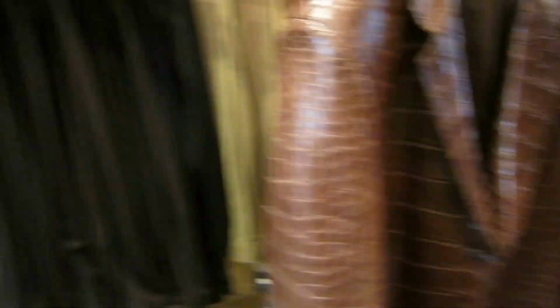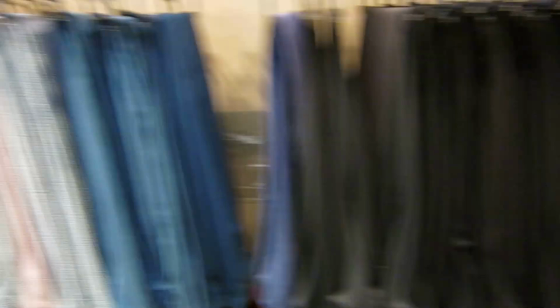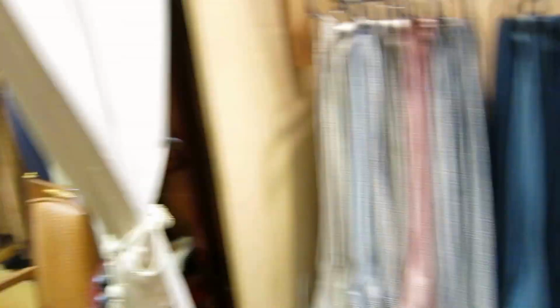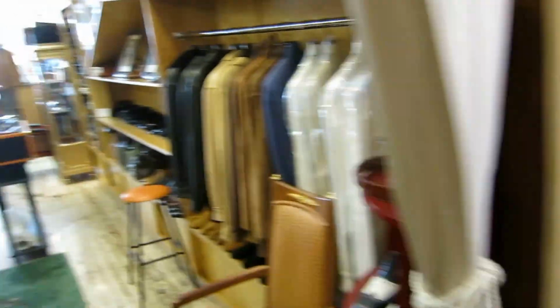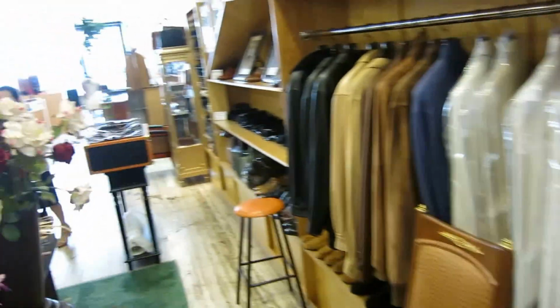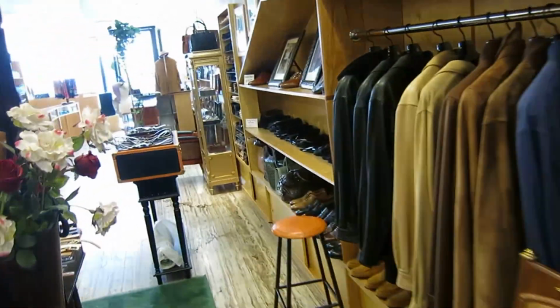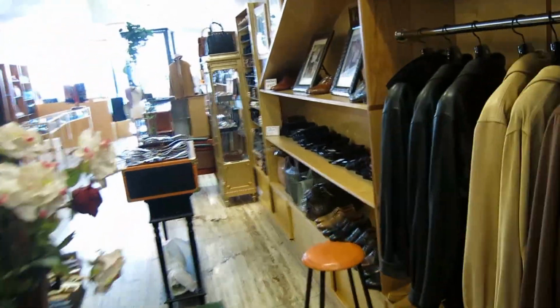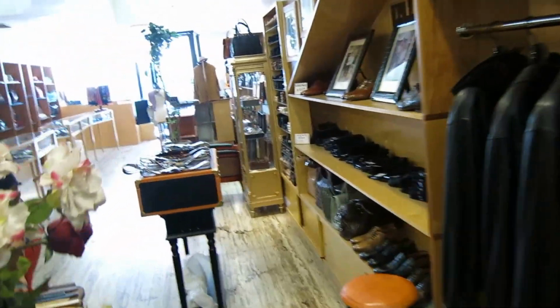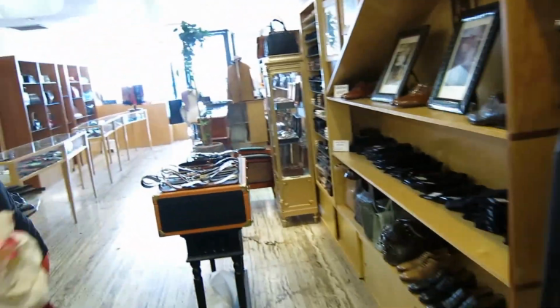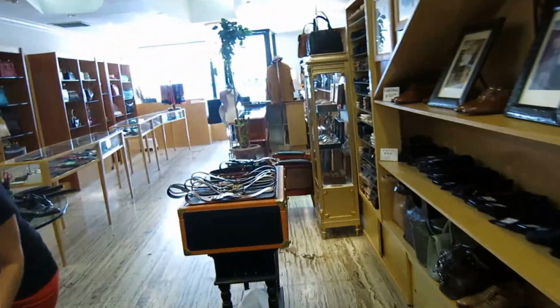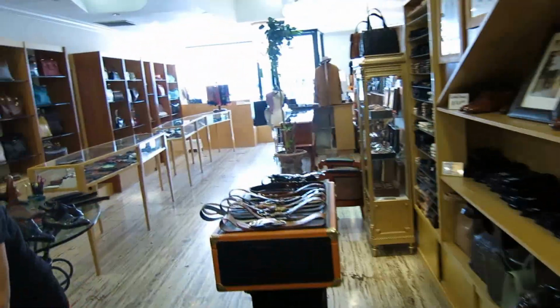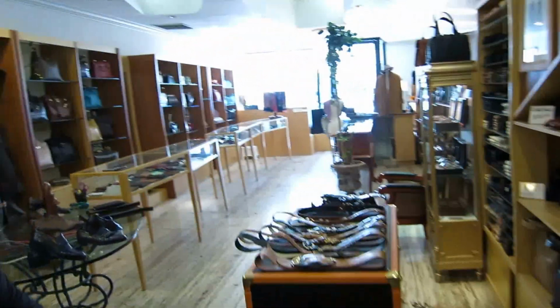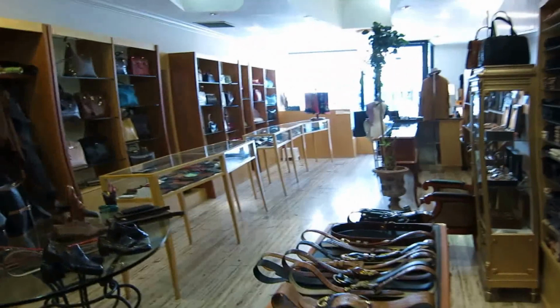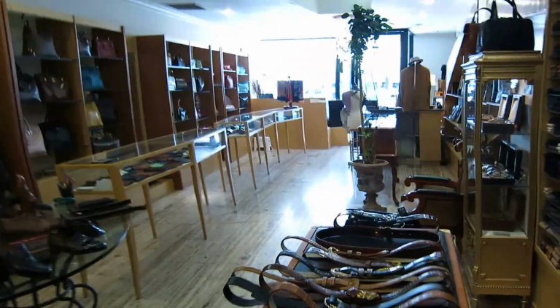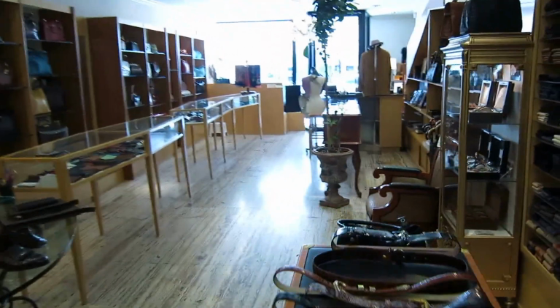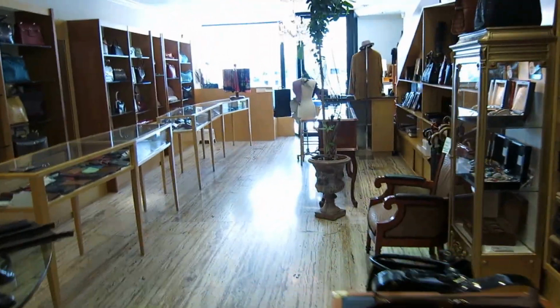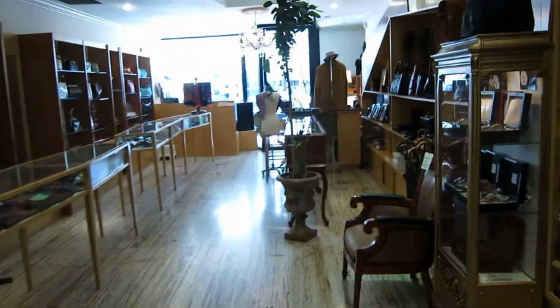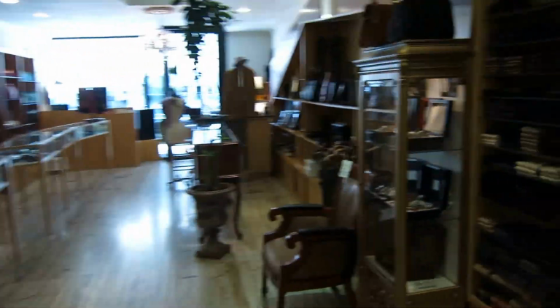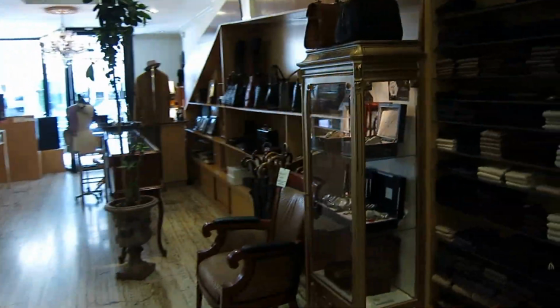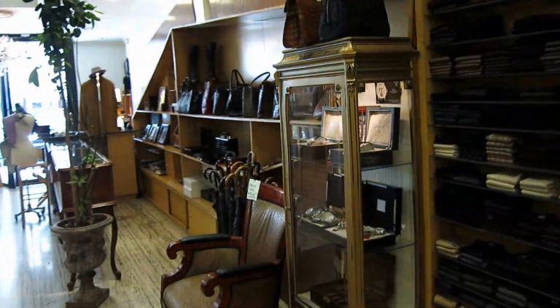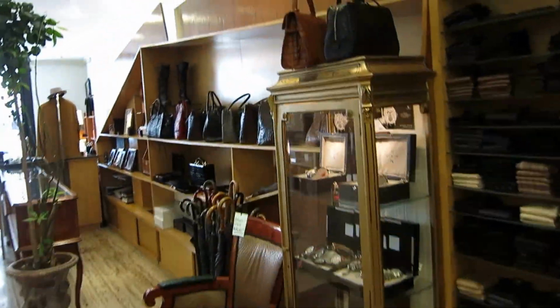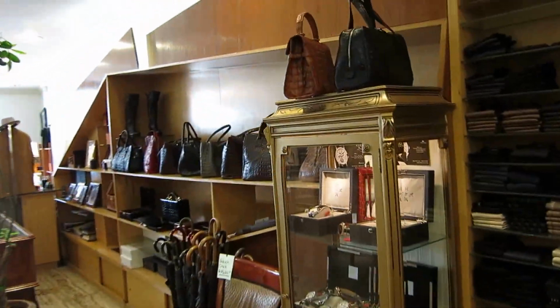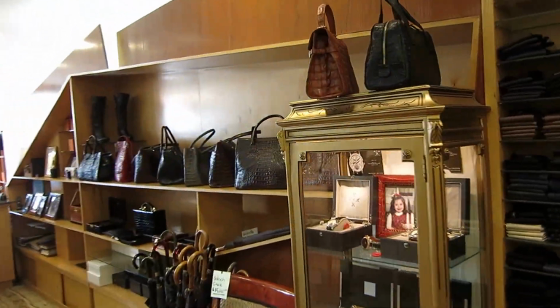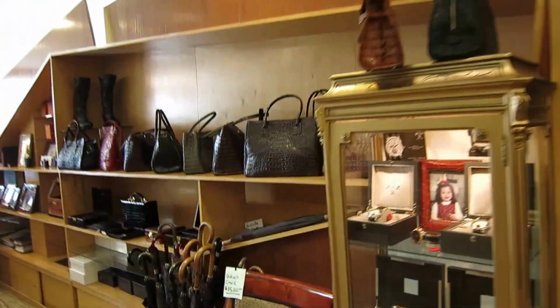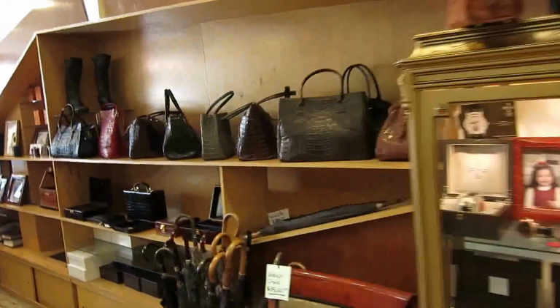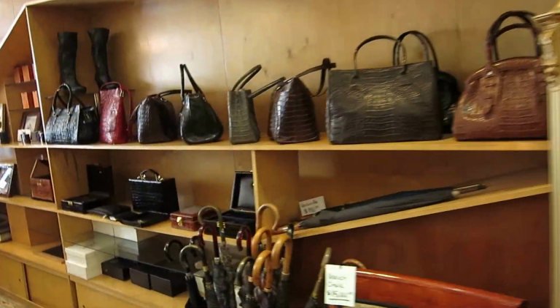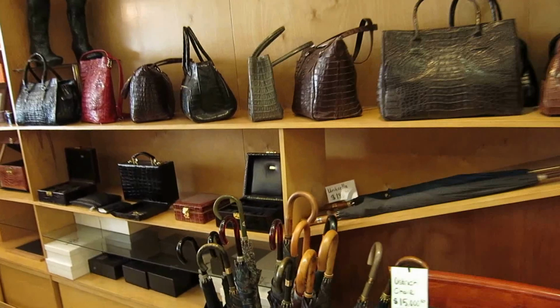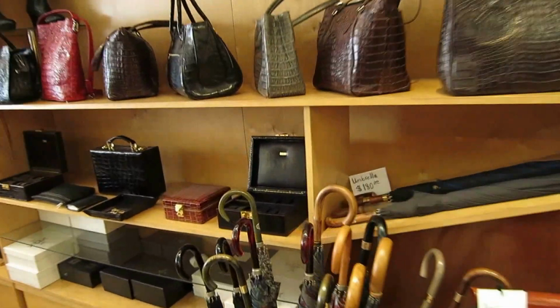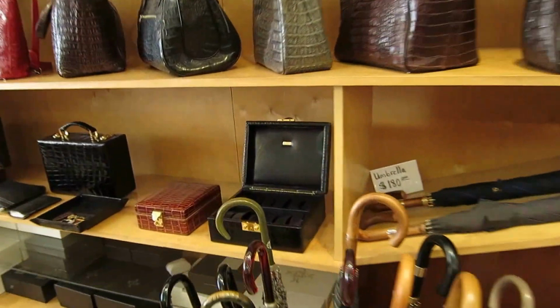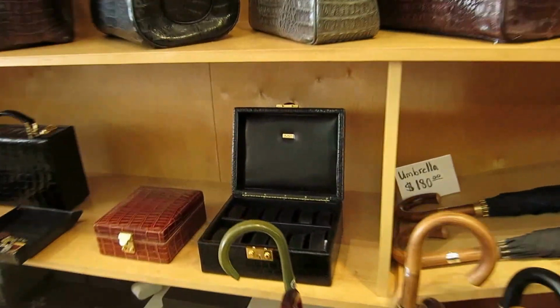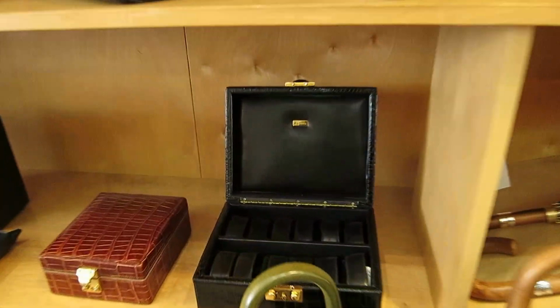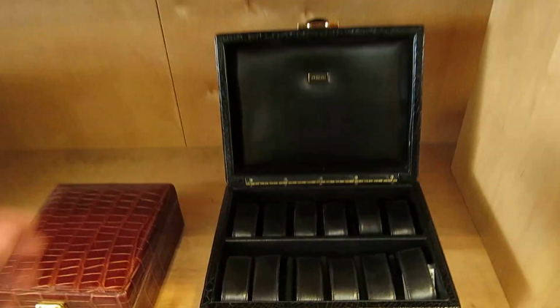Really, really cool stuff here. I love shopping here, as do just about every resident in Beverly Hills. He's been here for over 30 years. I'll show you one of the jewelry boxes I have from him.